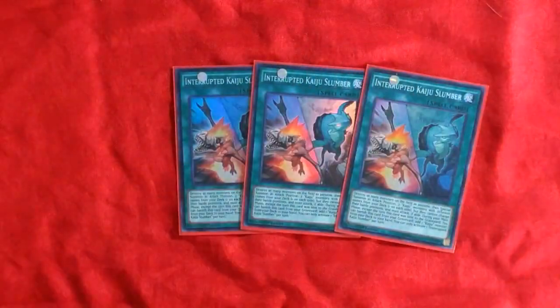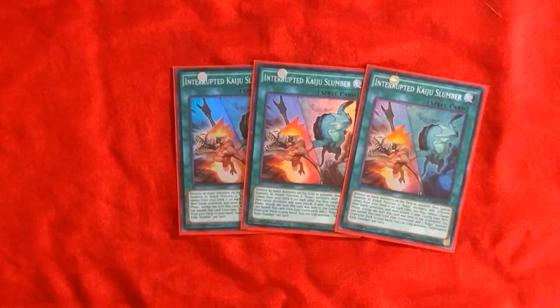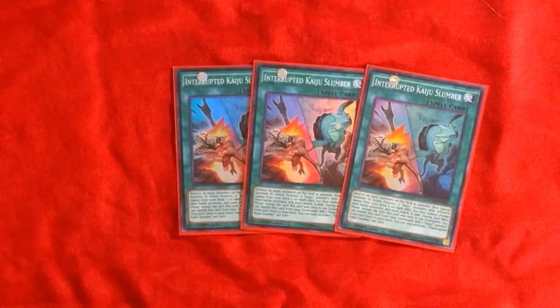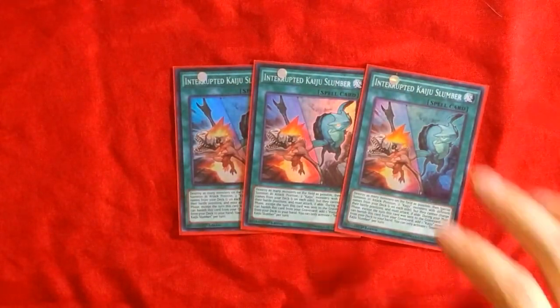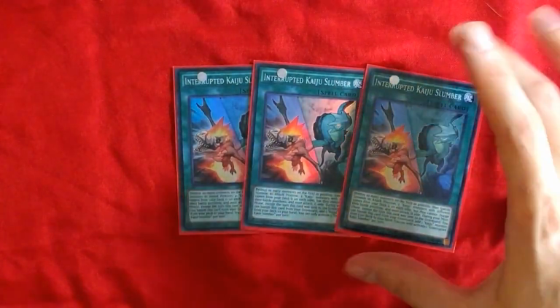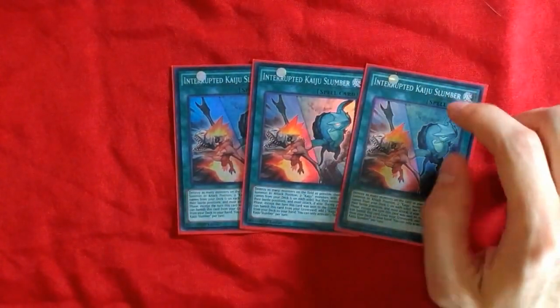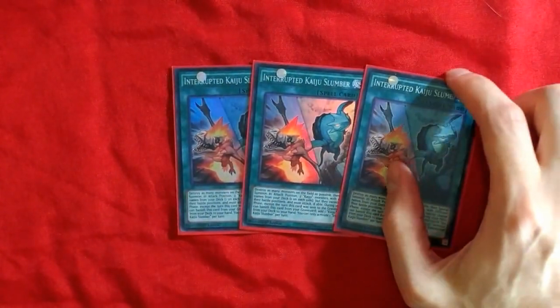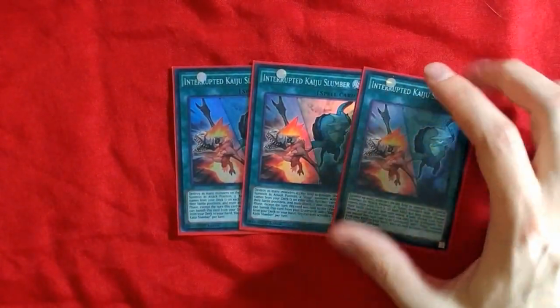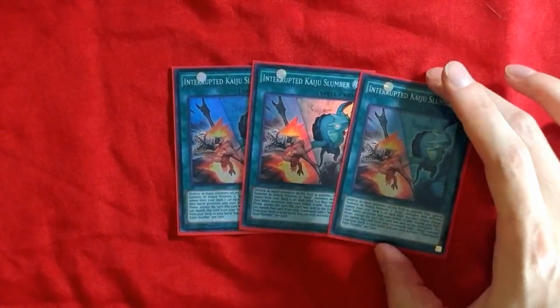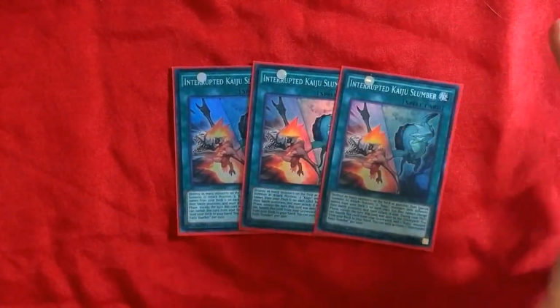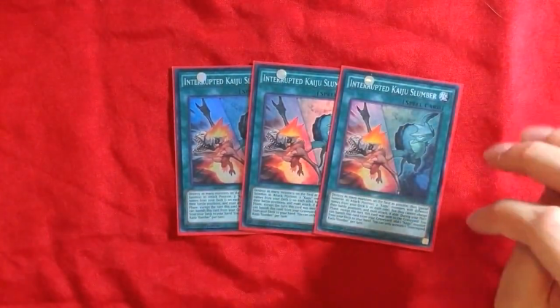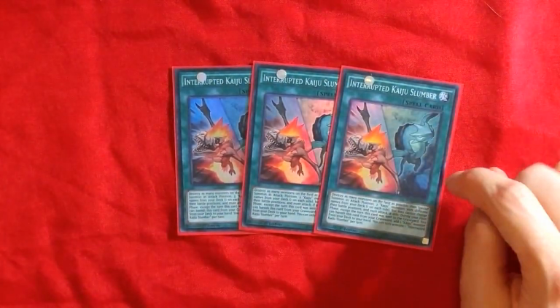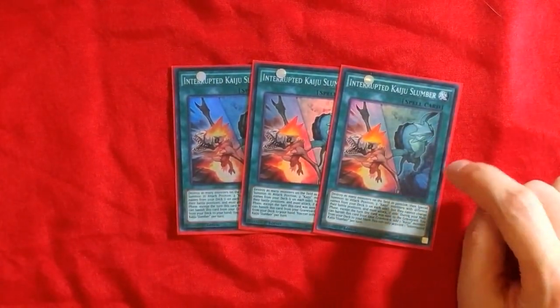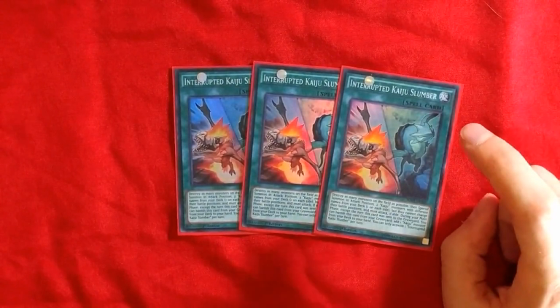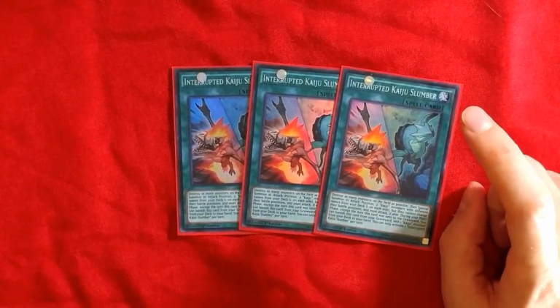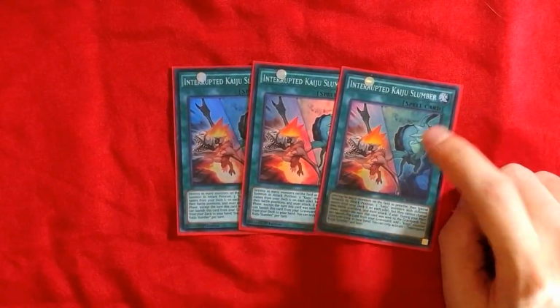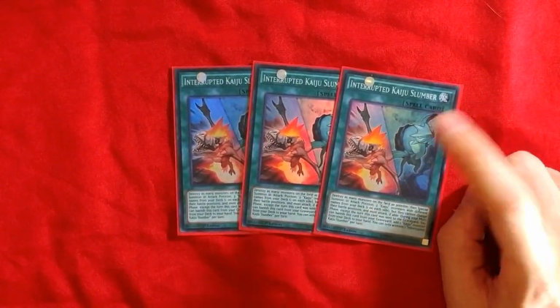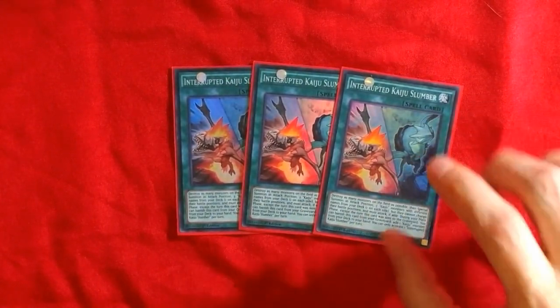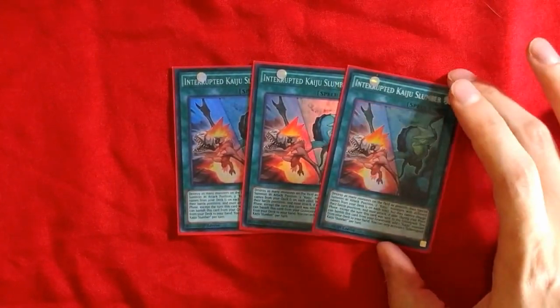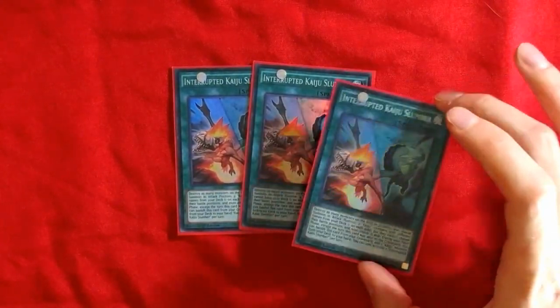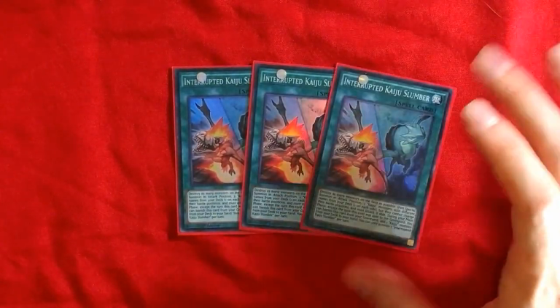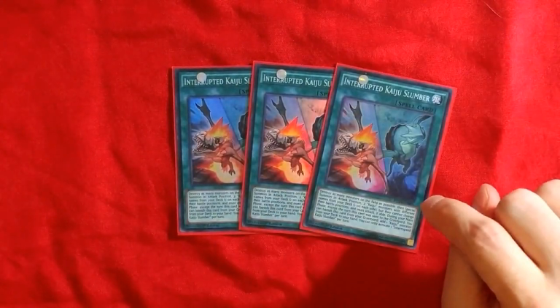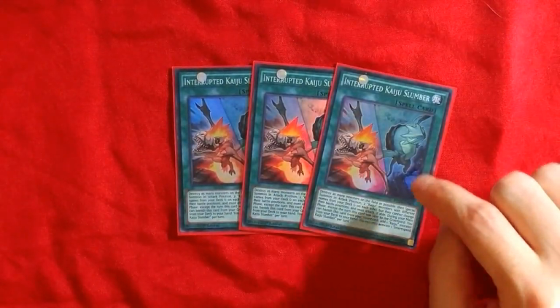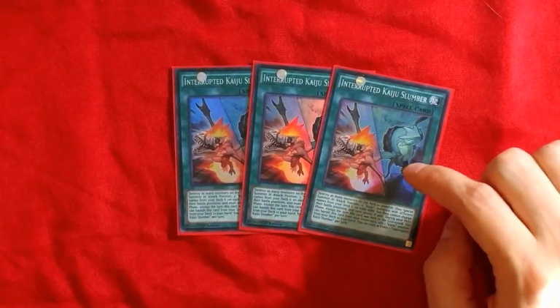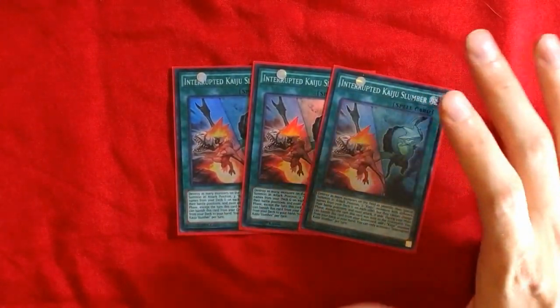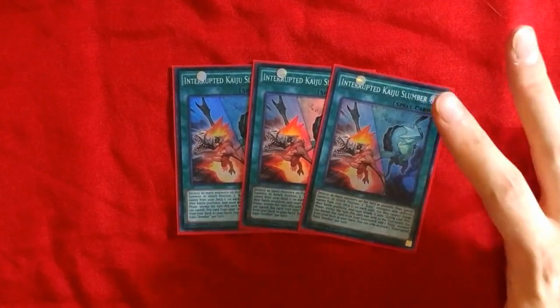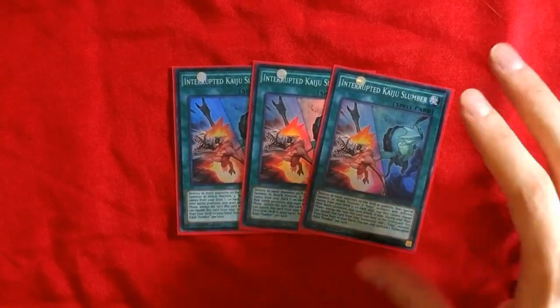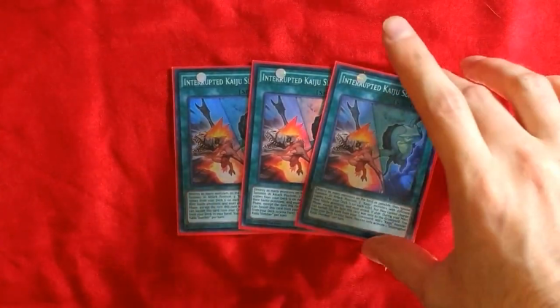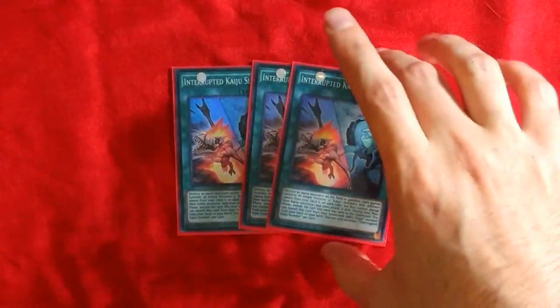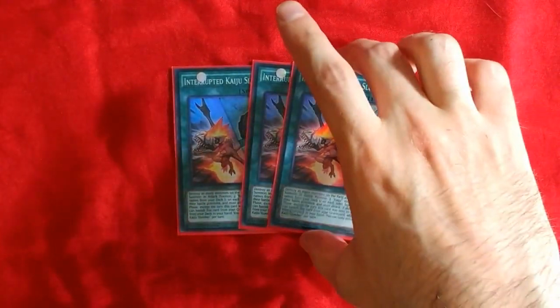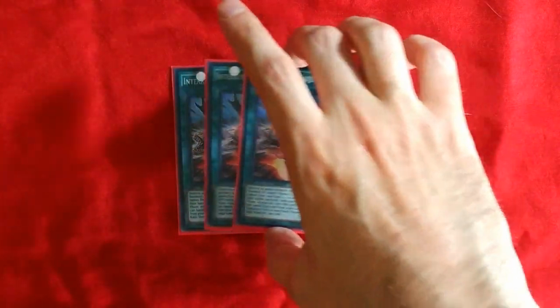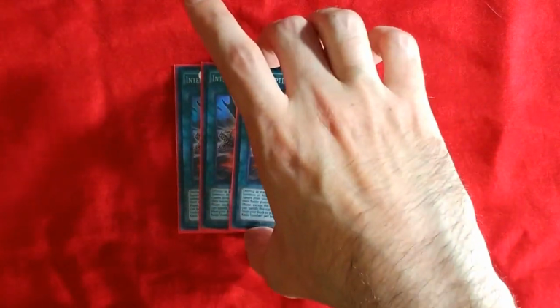And 3 Interrupted Kaiju Slumber — really good, nukes the board, summons a Kaiju to each side of the field, and combos really well with the new Kaiju Files card. You can also banish it from your graveyard to search a Kaiju. It's just a really good card, probably the best one they got.